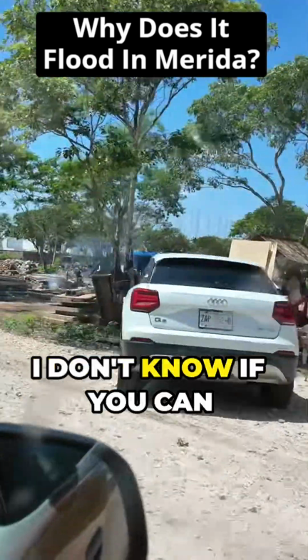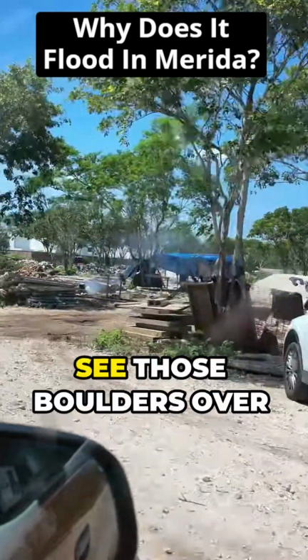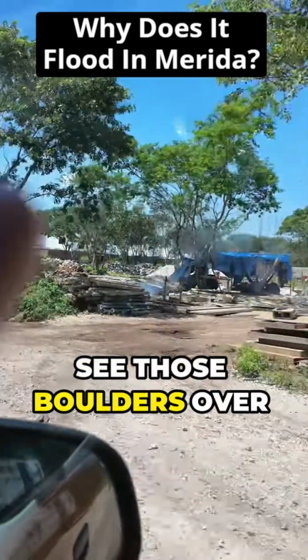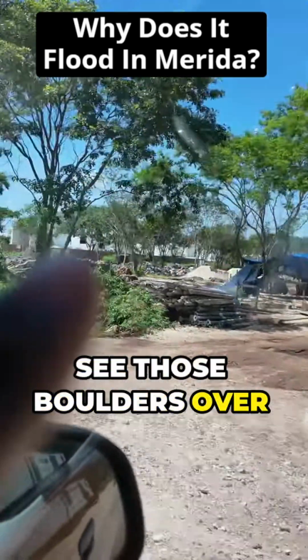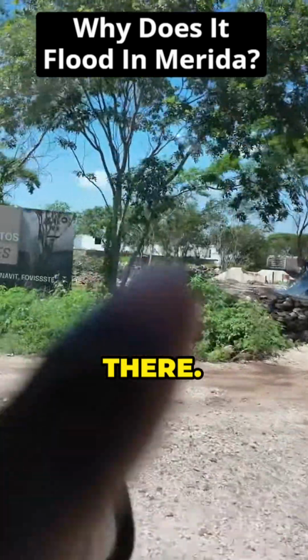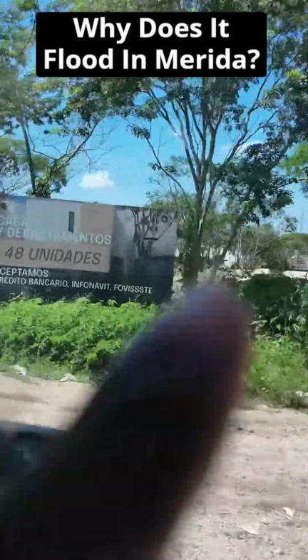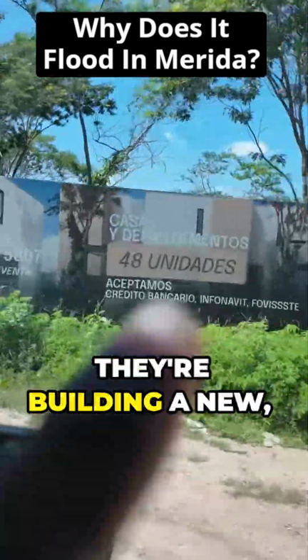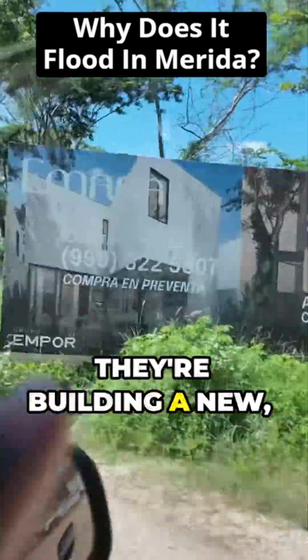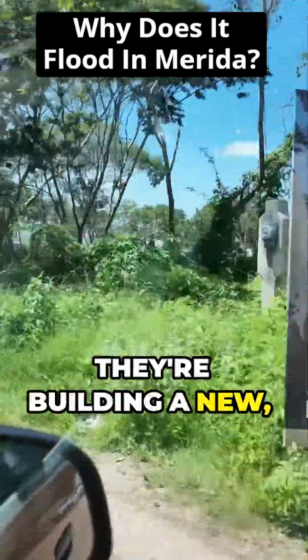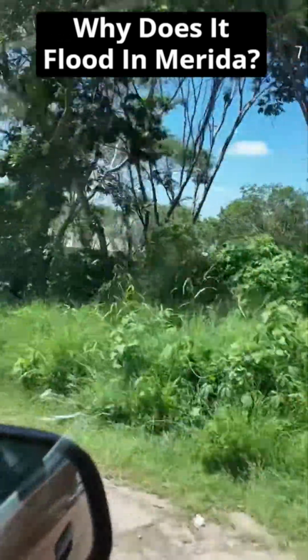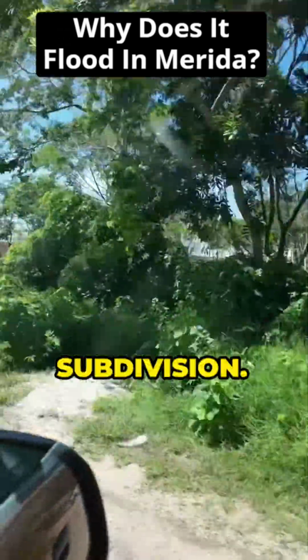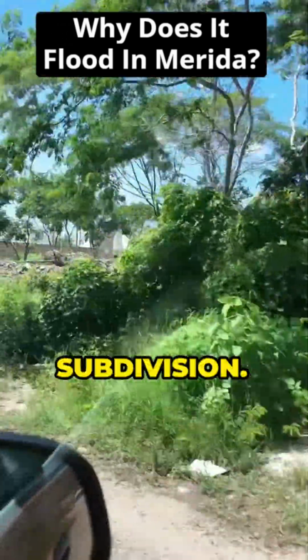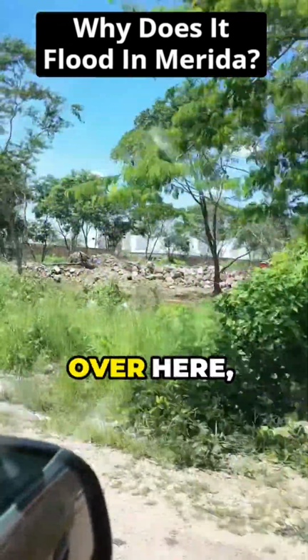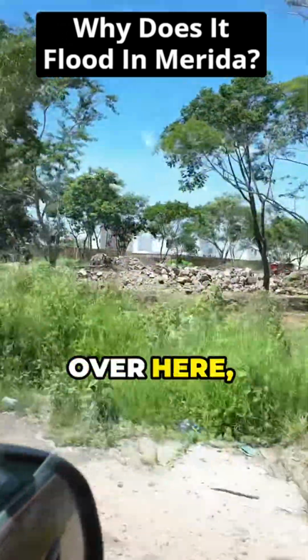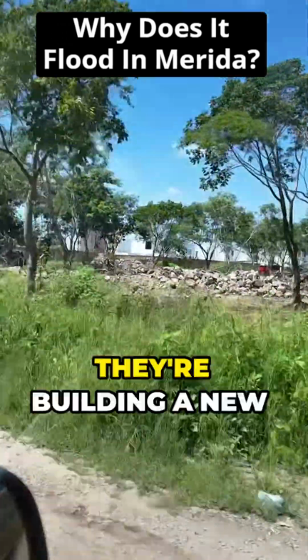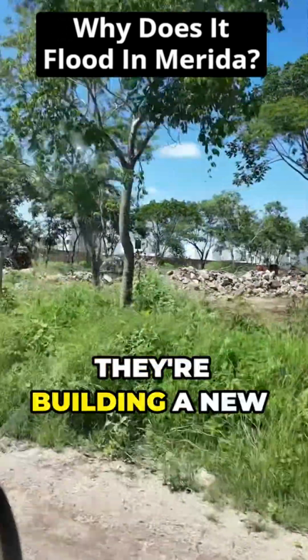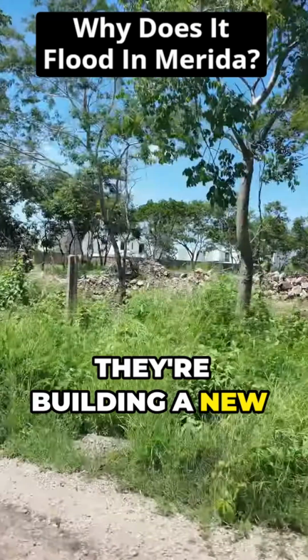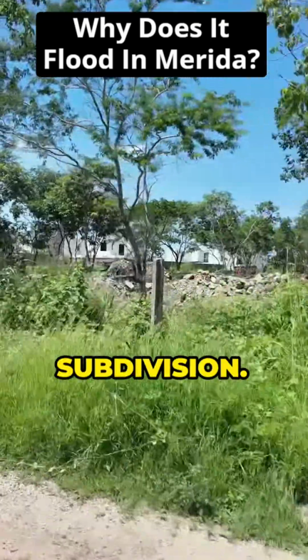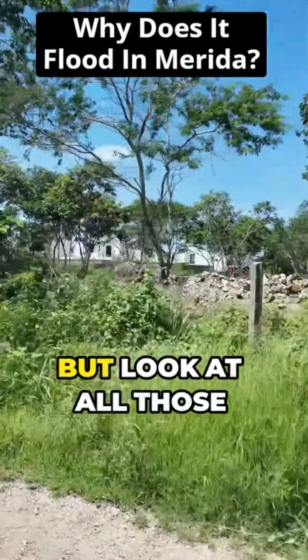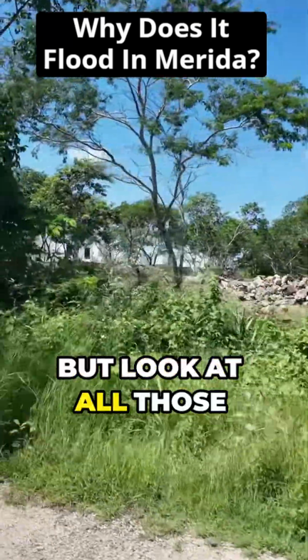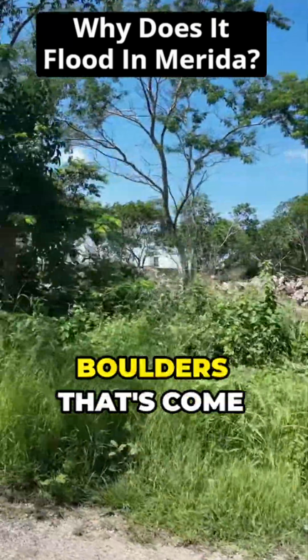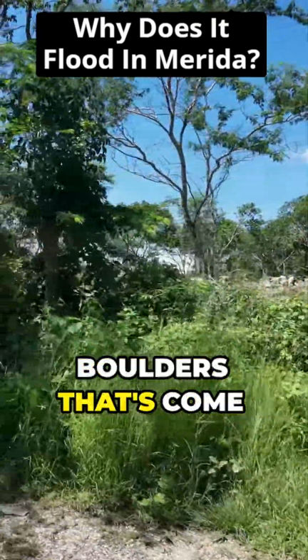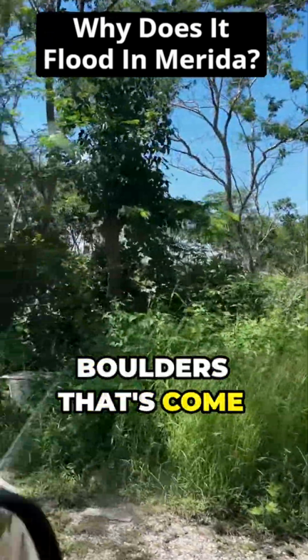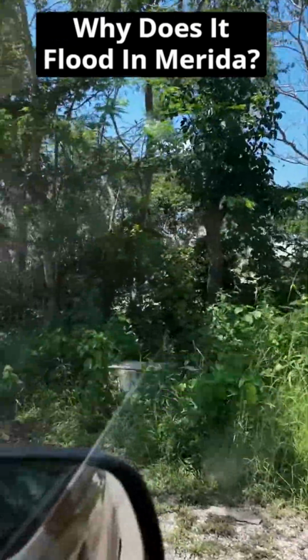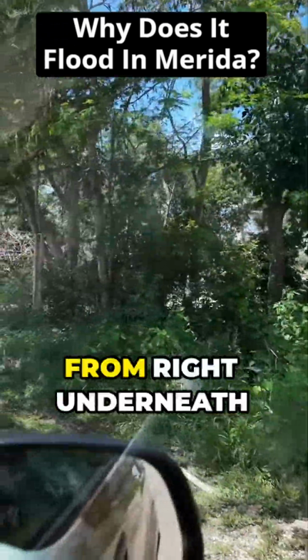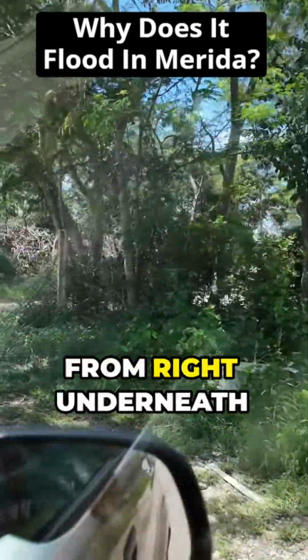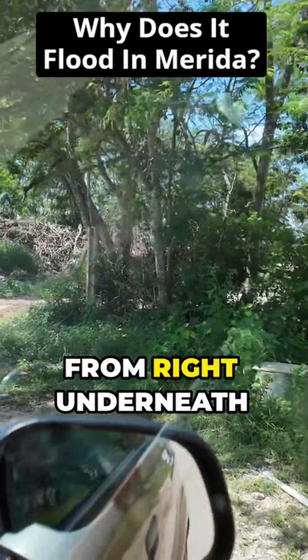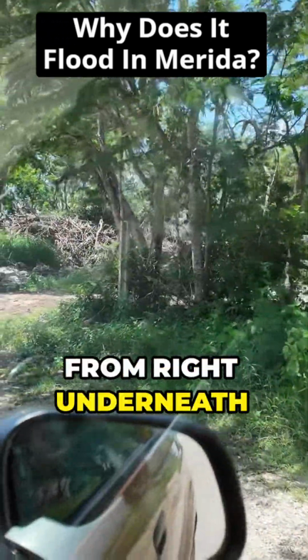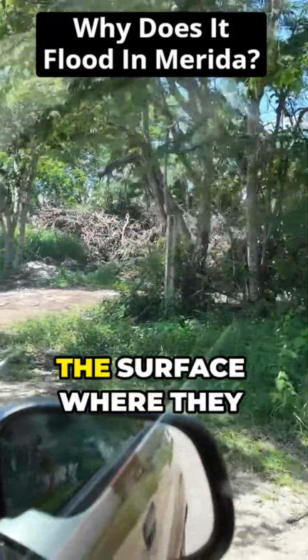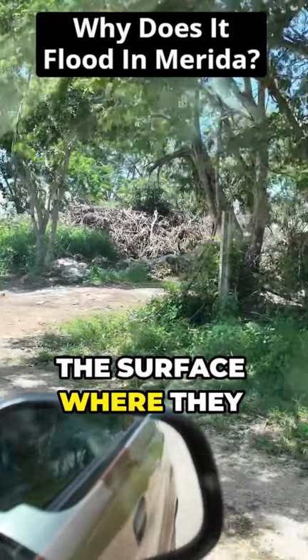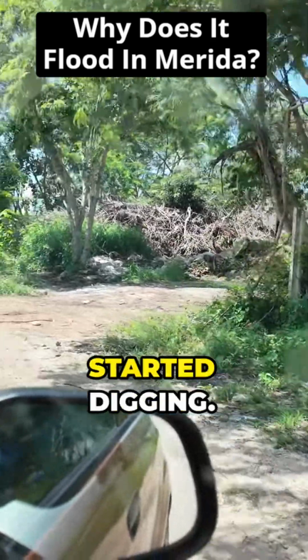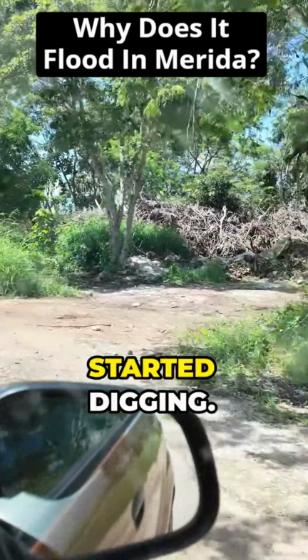I don't know if you can see those boulders over there — they're building a new subdivision over here. But look at all those boulders; that's come from right underneath the surface where they started digging.